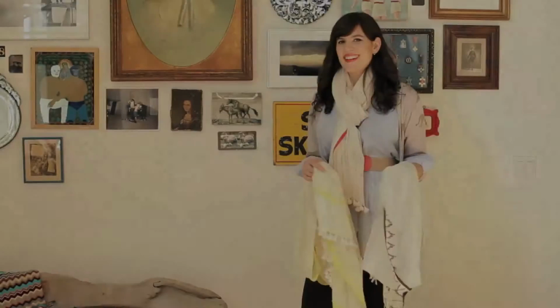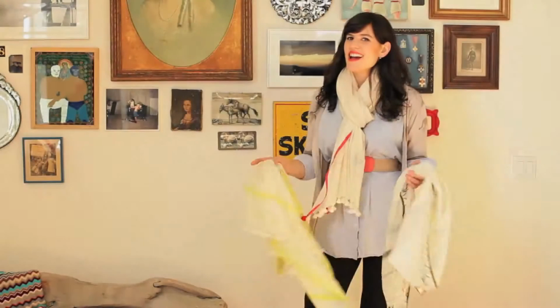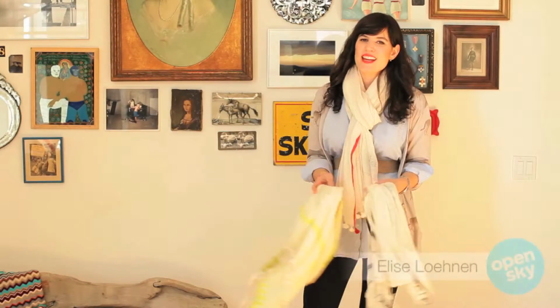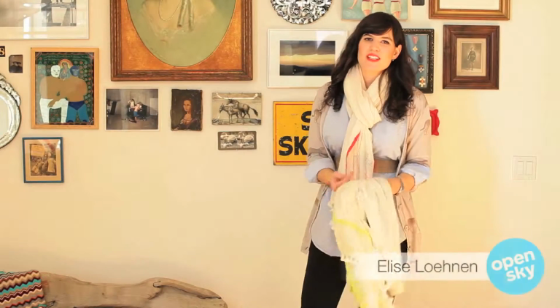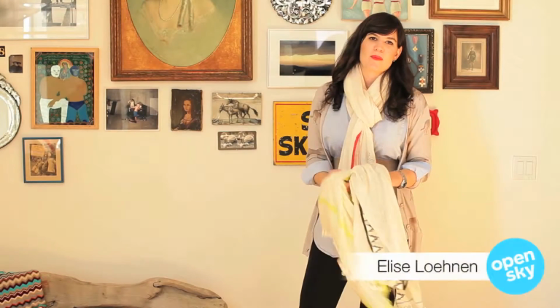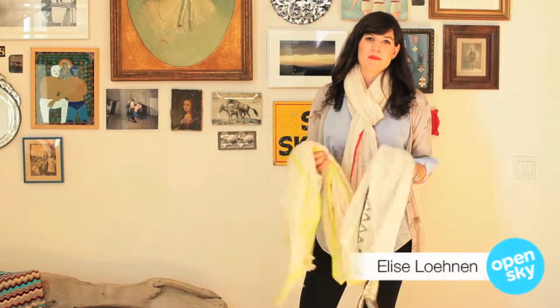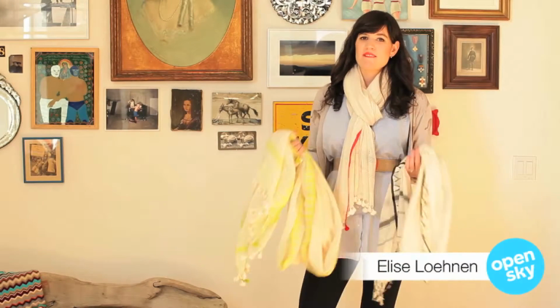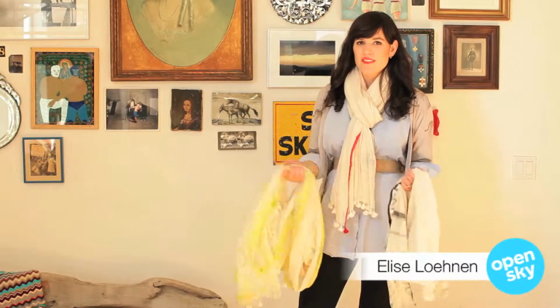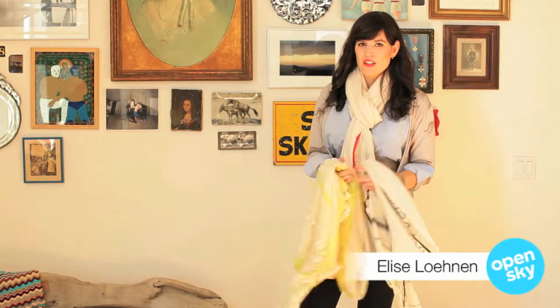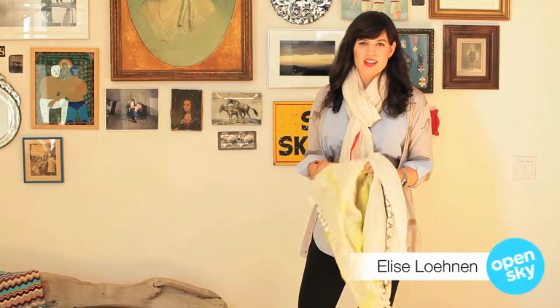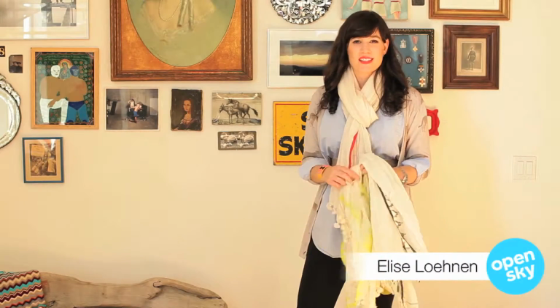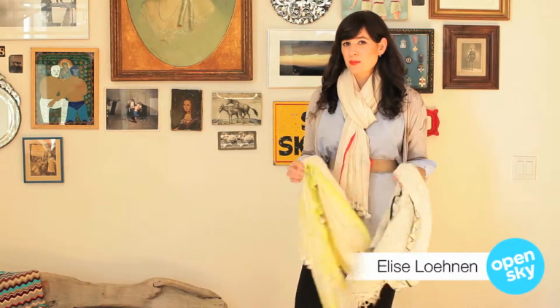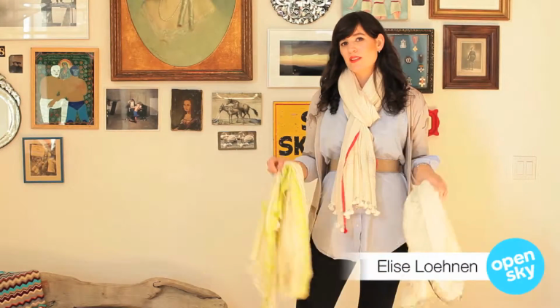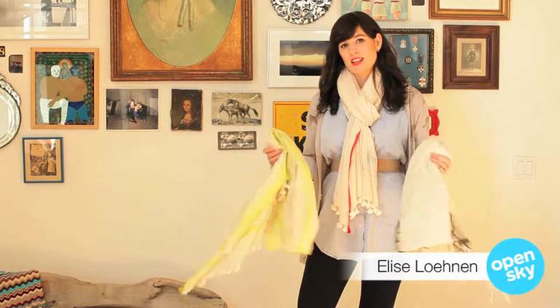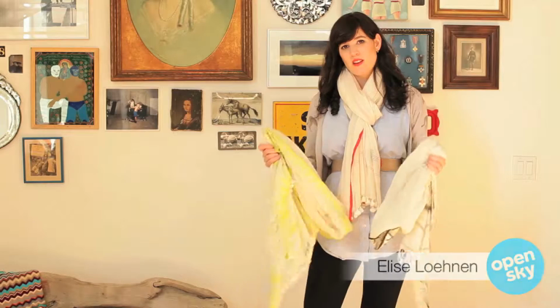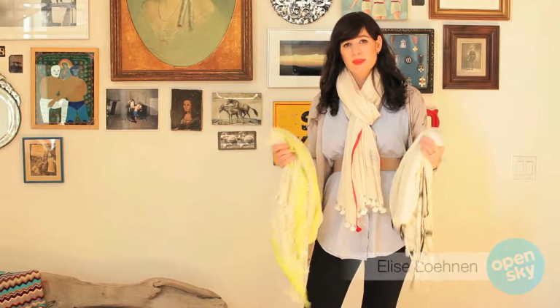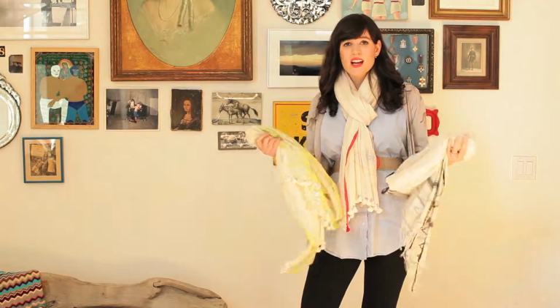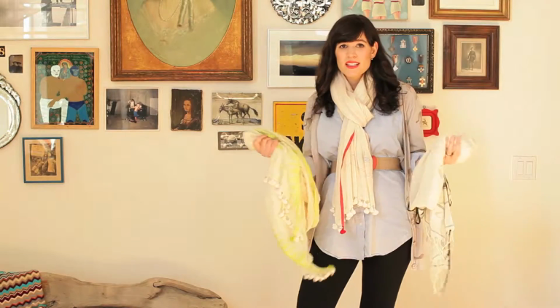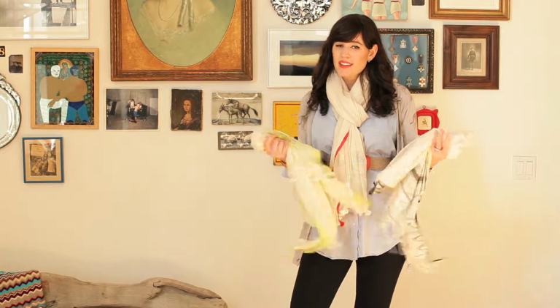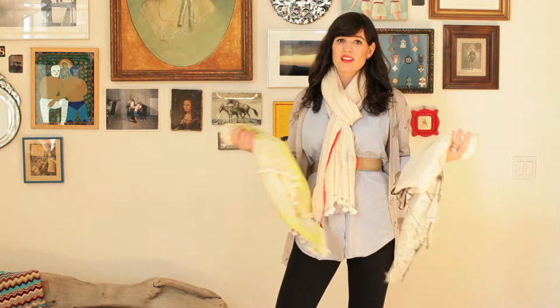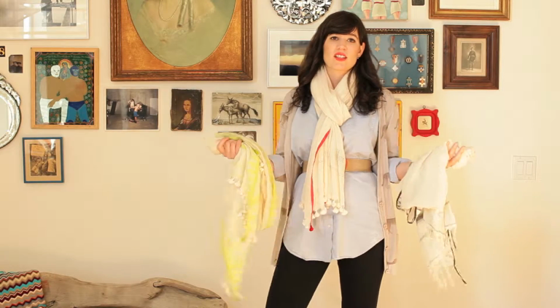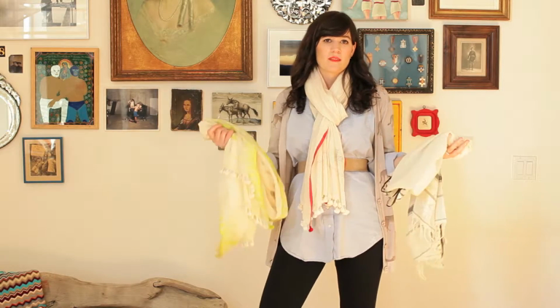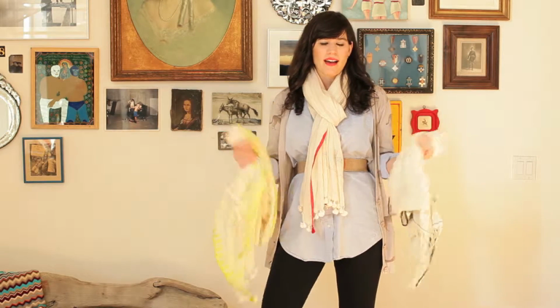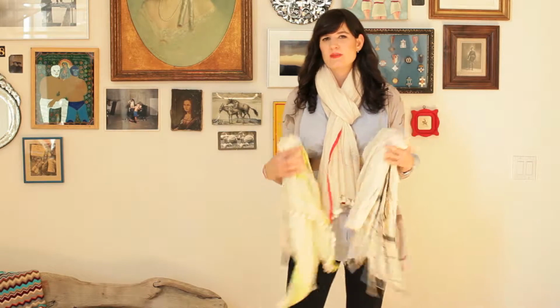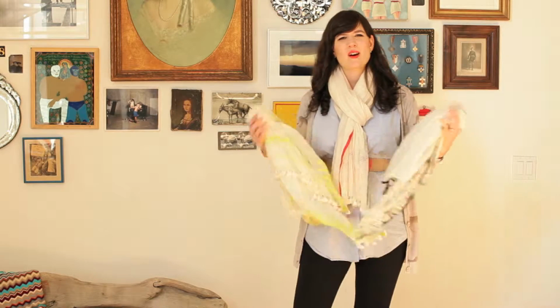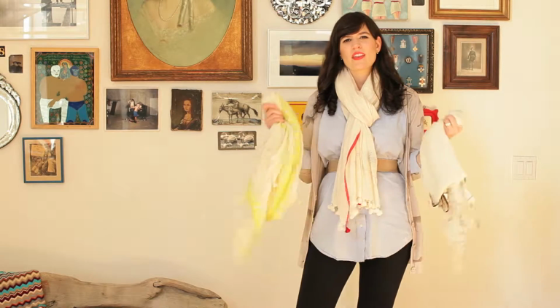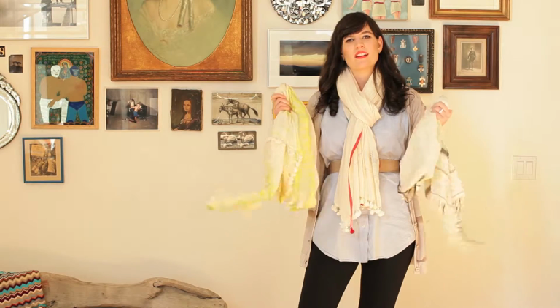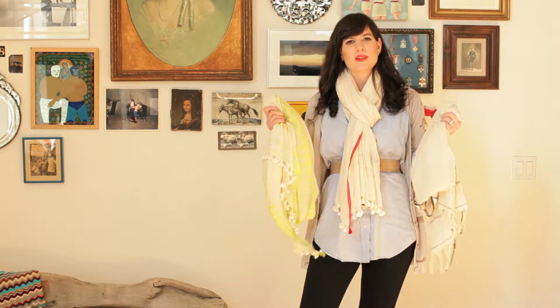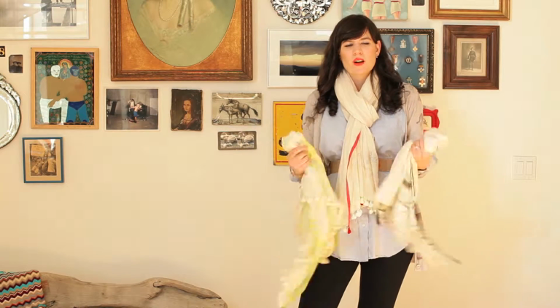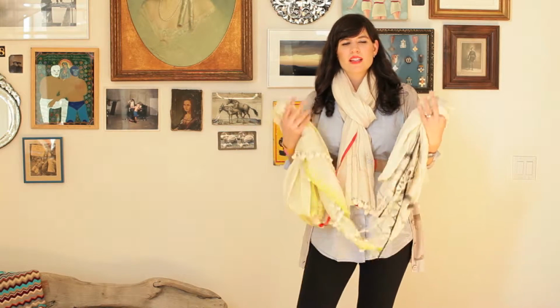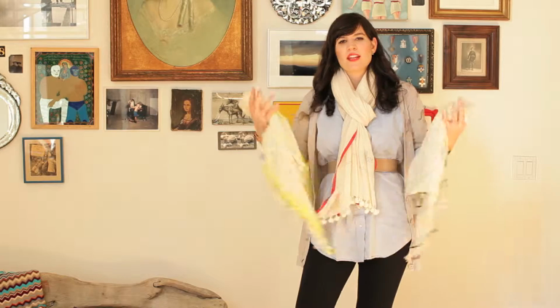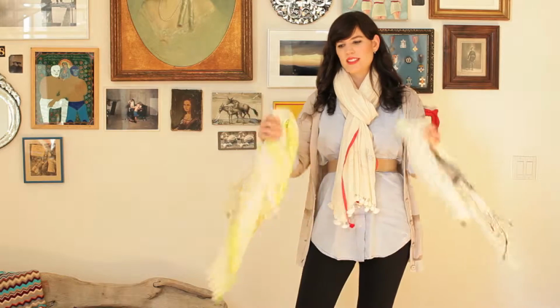Hi guys! Today I wanted to talk about some of my favorite fair trade sustainable products out there, because I always like to buy things that also give back. It just makes the whole thing a little bit more pleasure-filled.